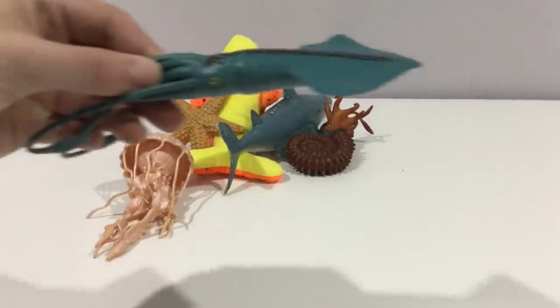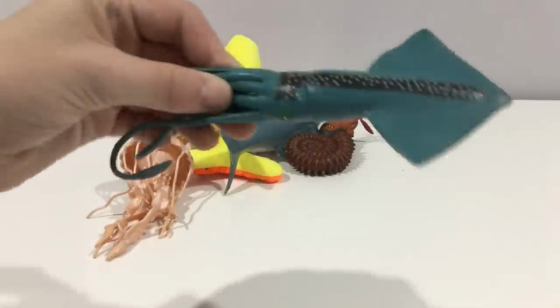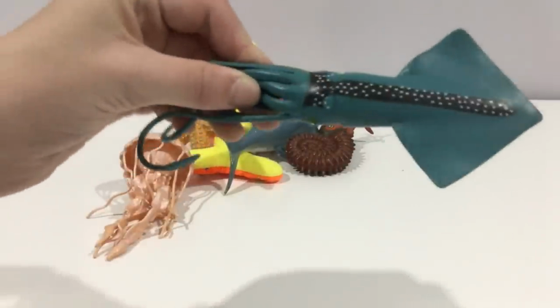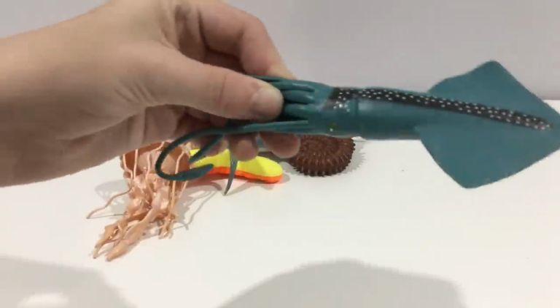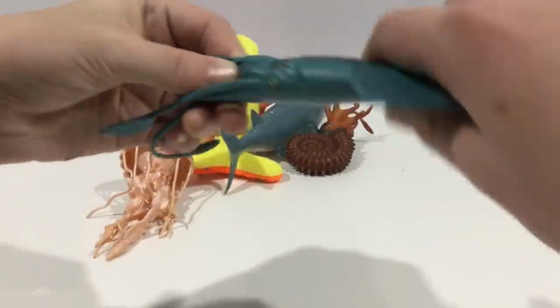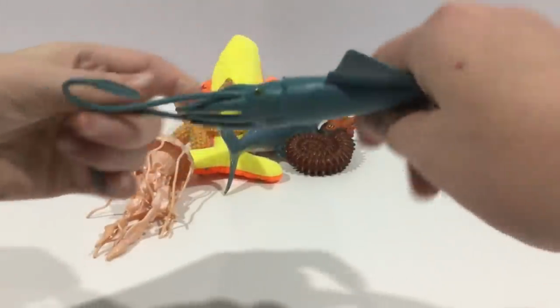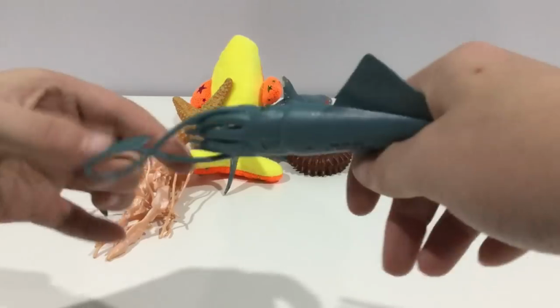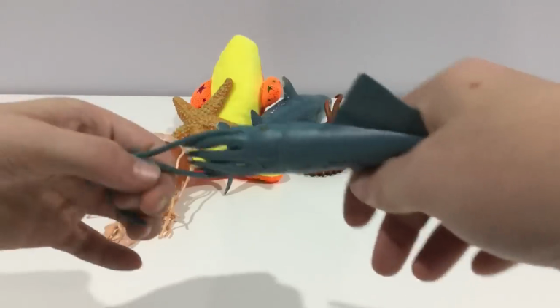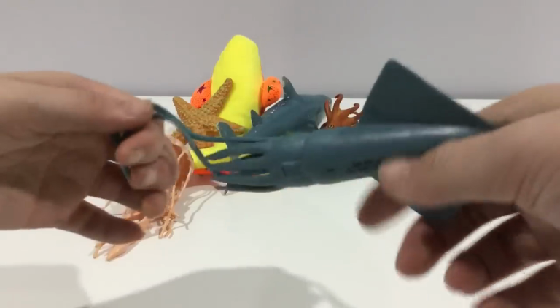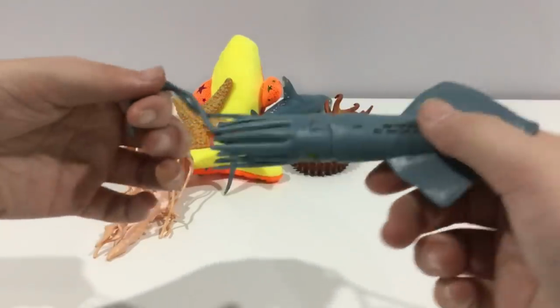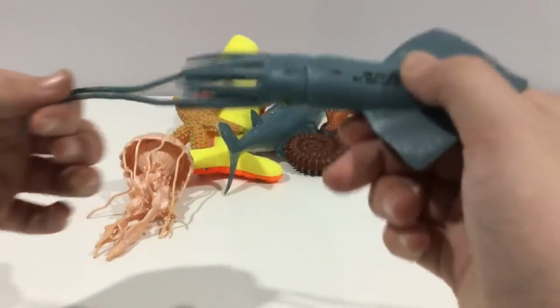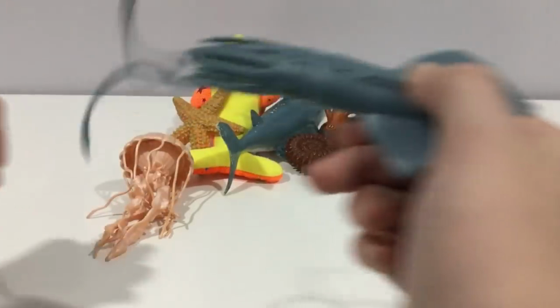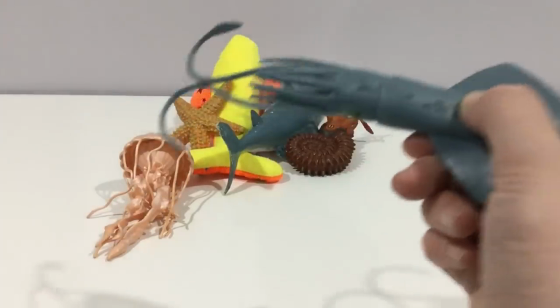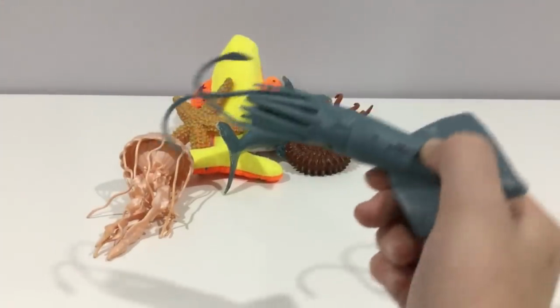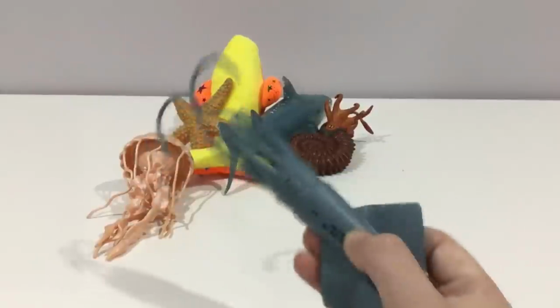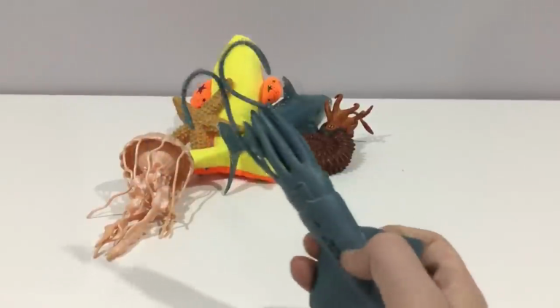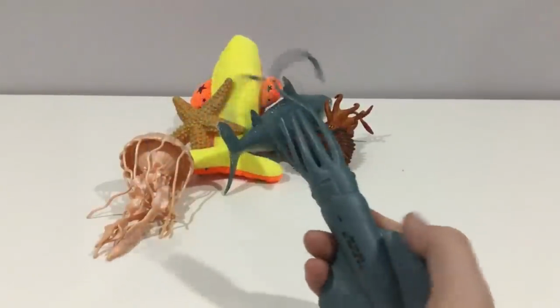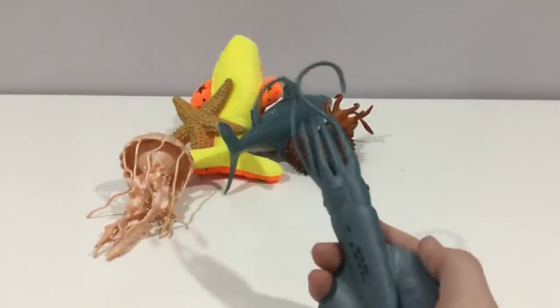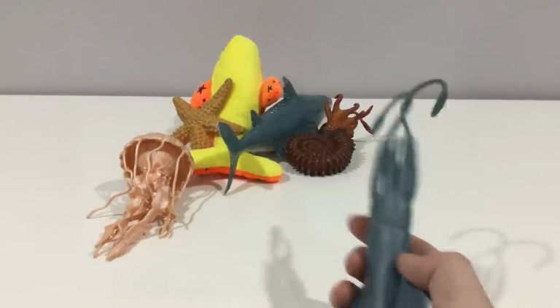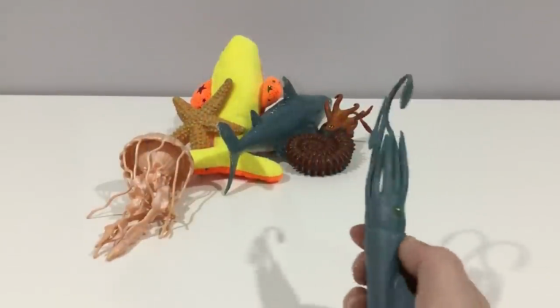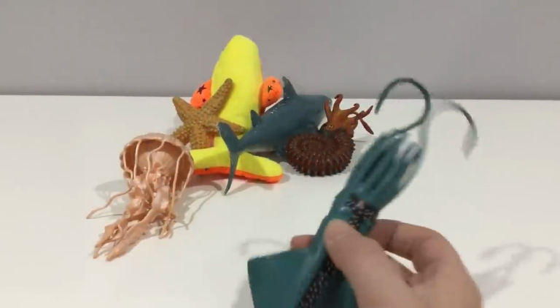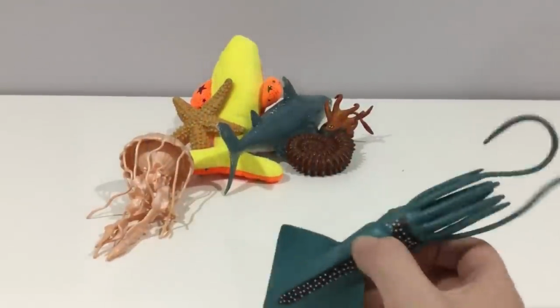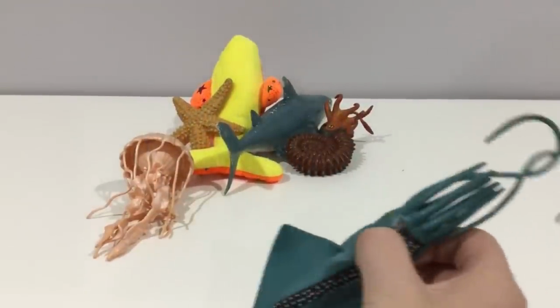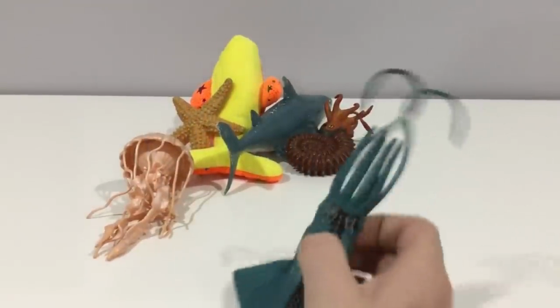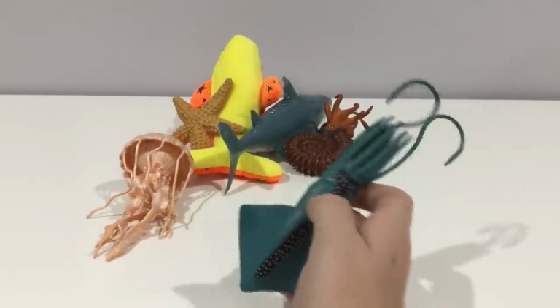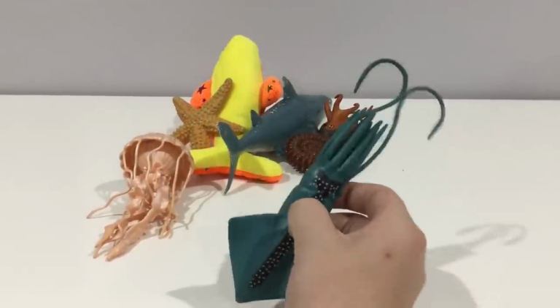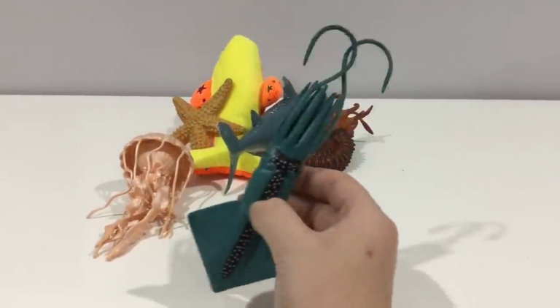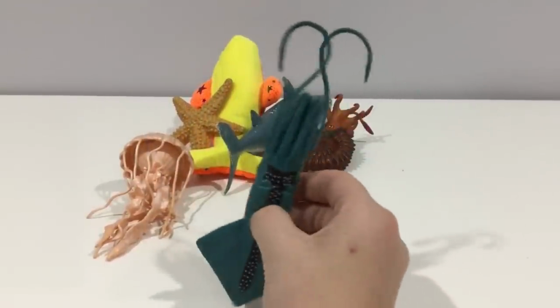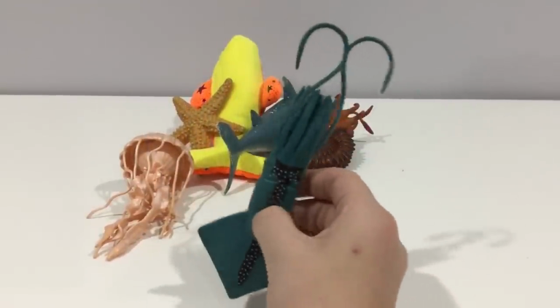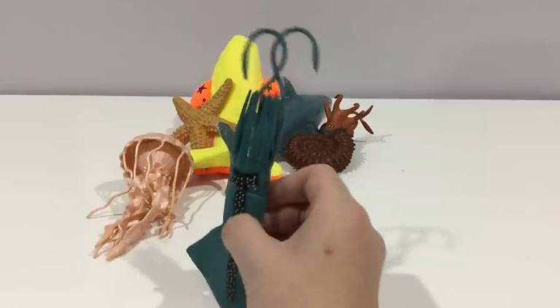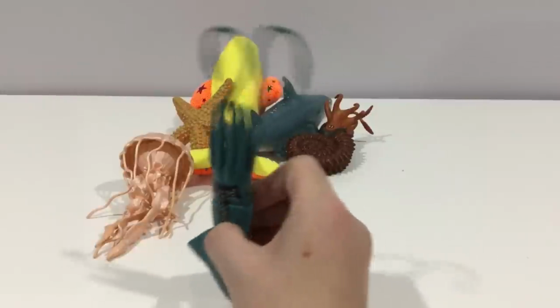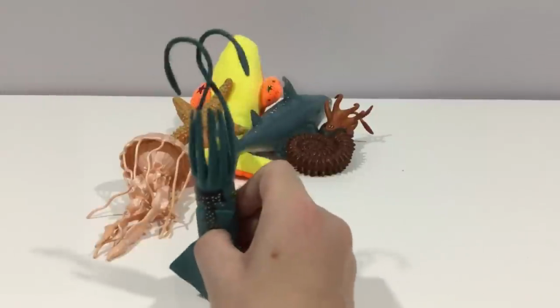Squid. I like this squid — it's from a gift shop that you can find anywhere.